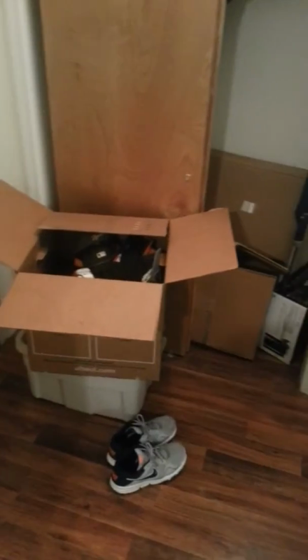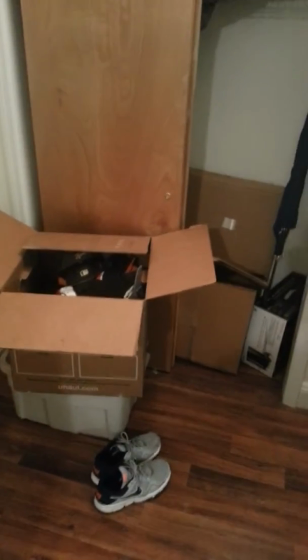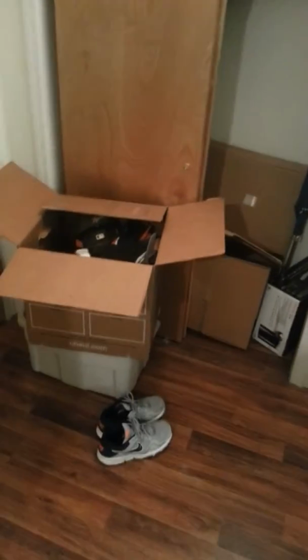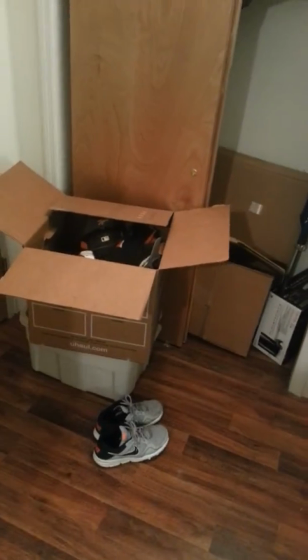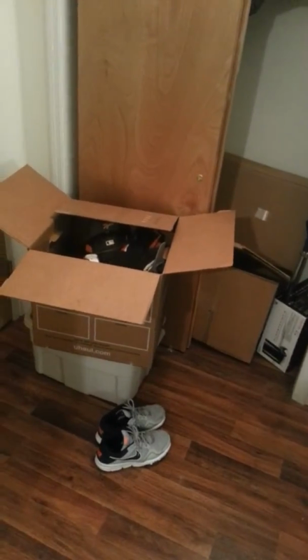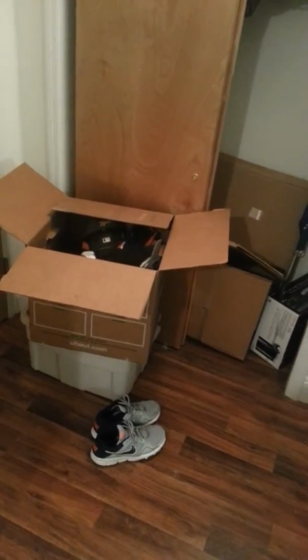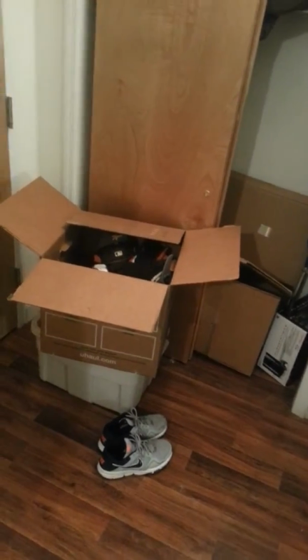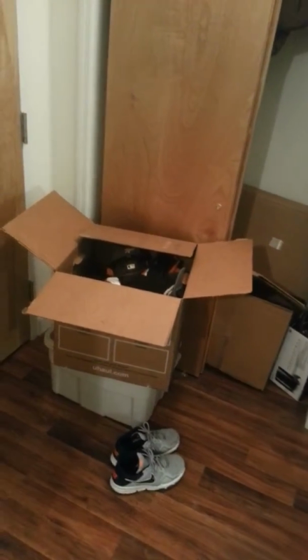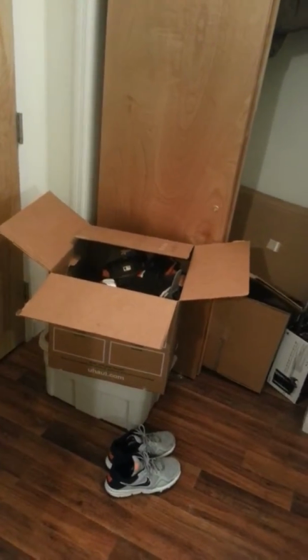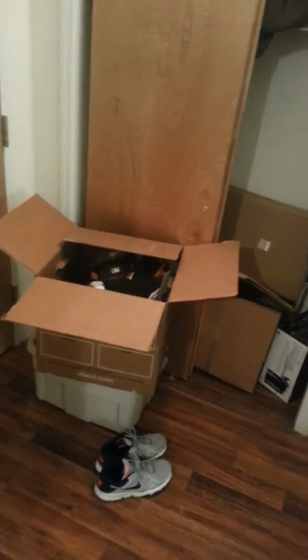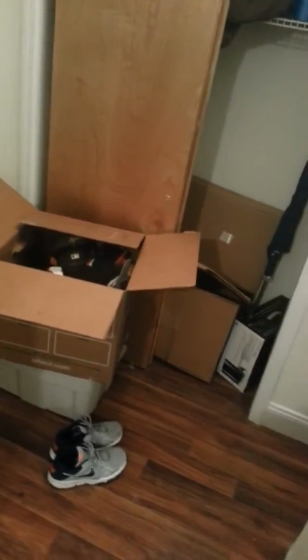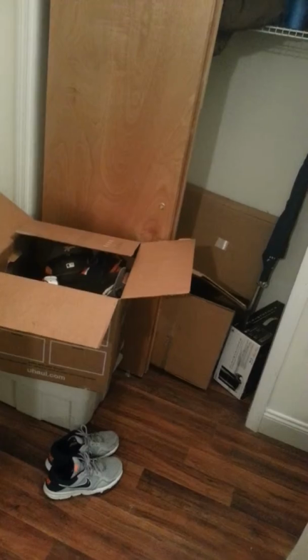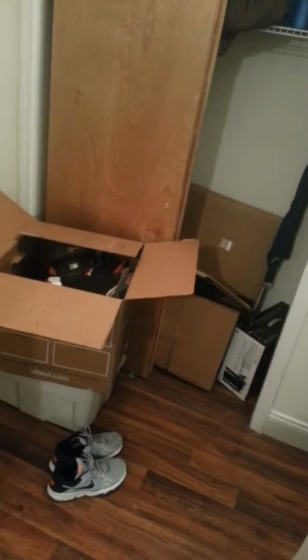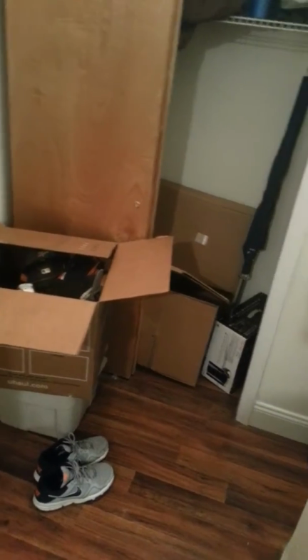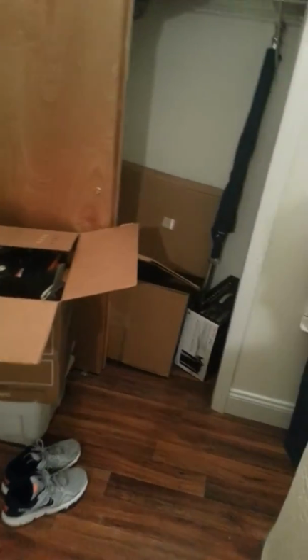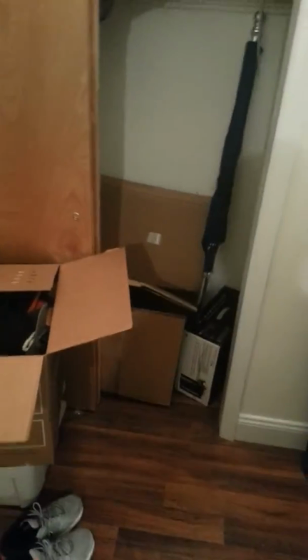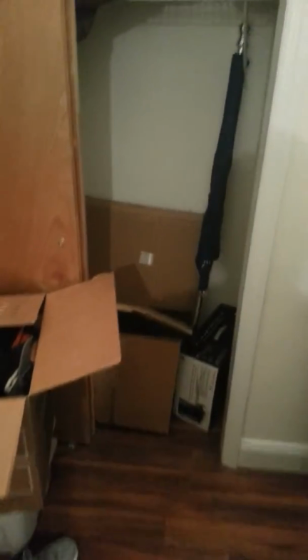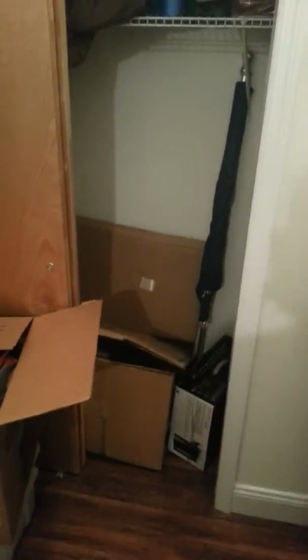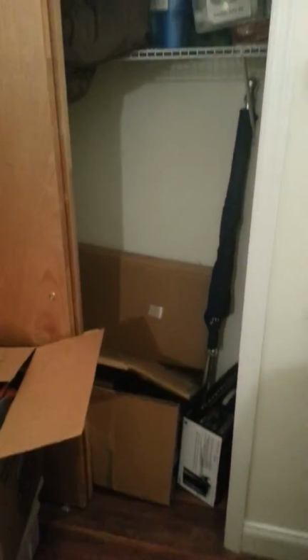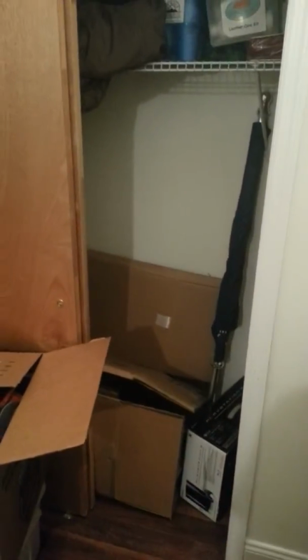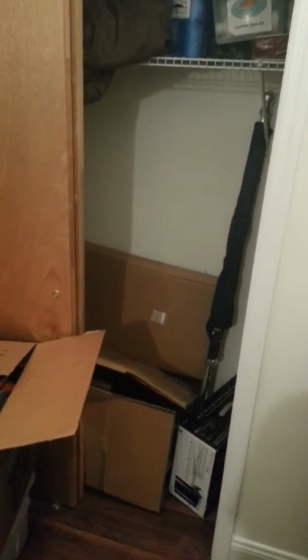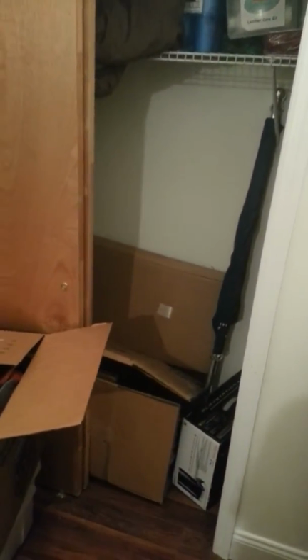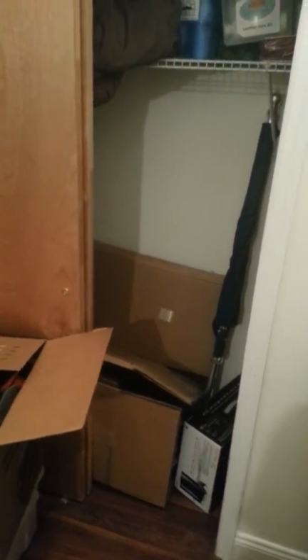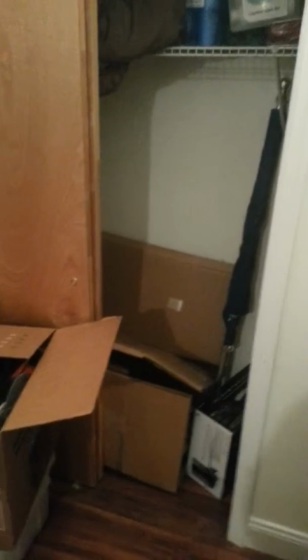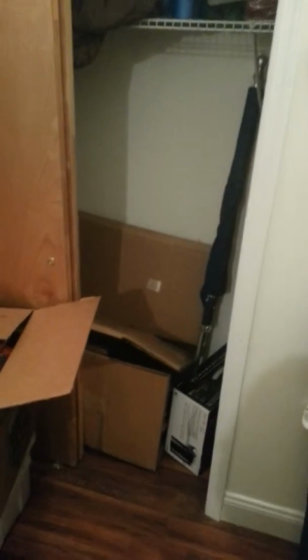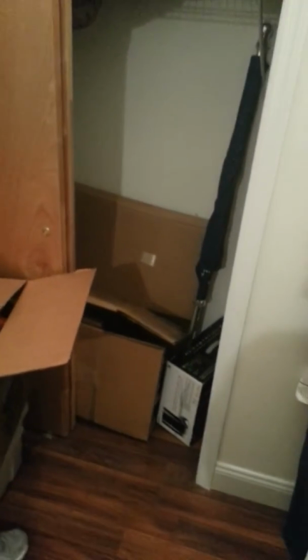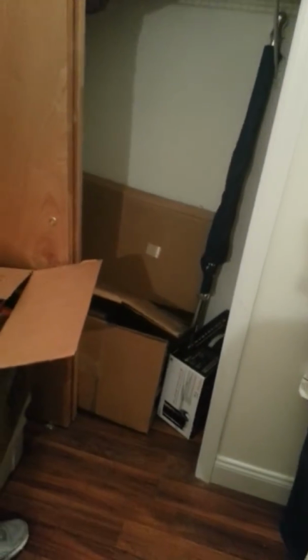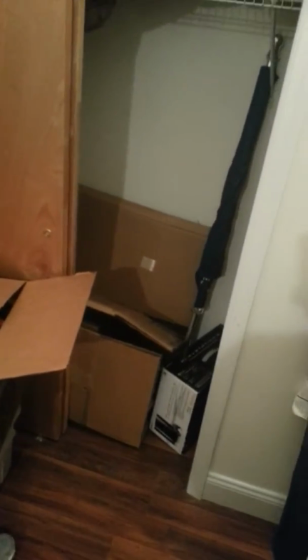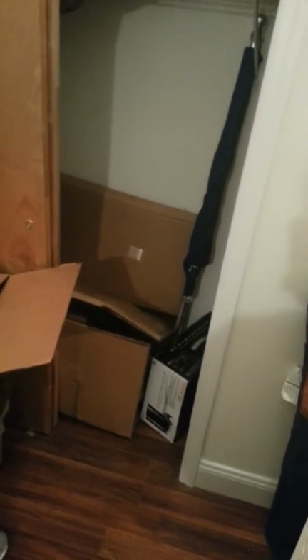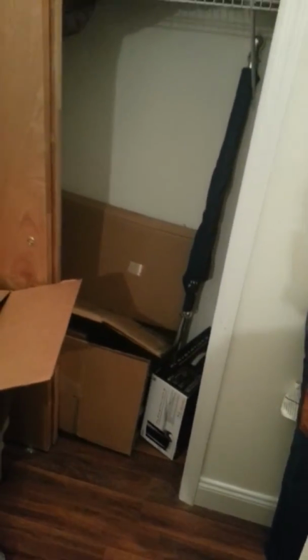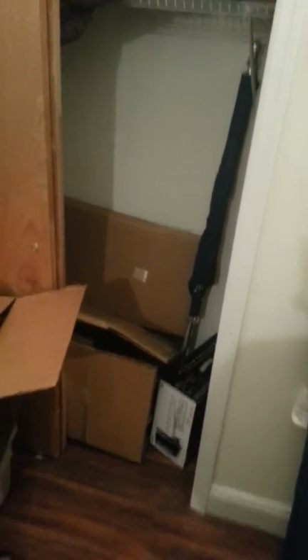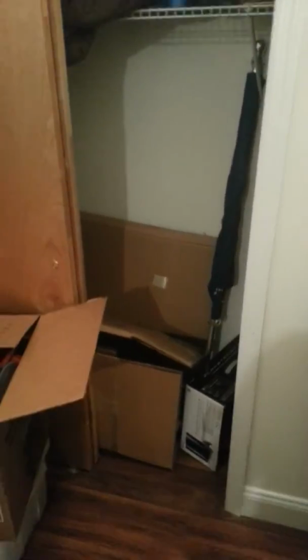Some of the only remaining boxes that I have yet to get to the bottom of. A lot of the boxes I had have been through several moves, so they're in pretty bad shape. Just kind of tossing the ones I might use again in there.